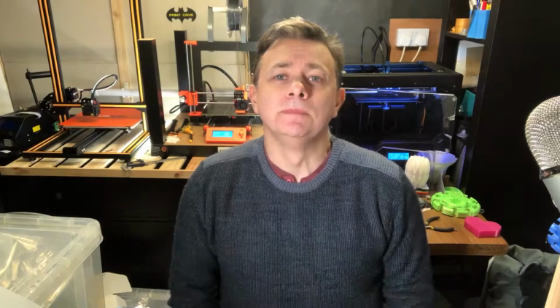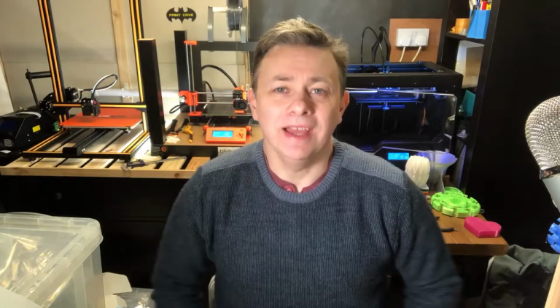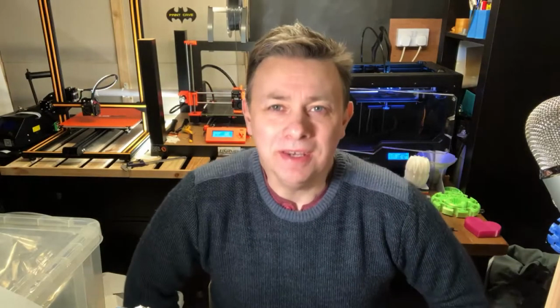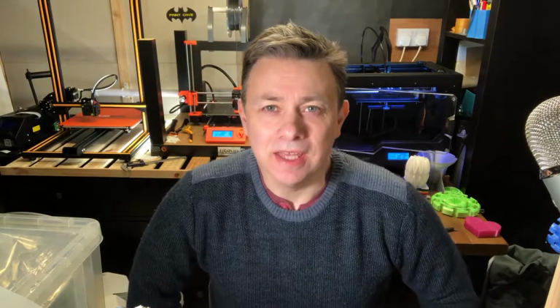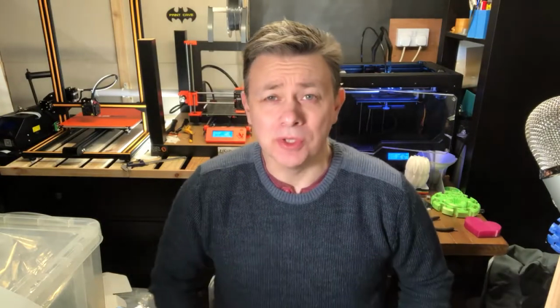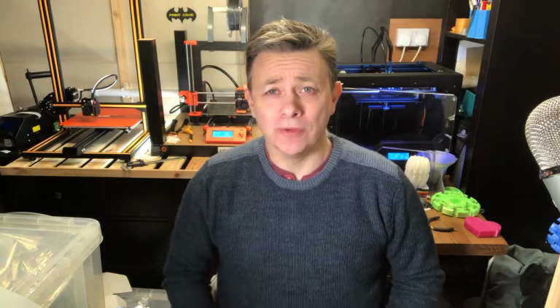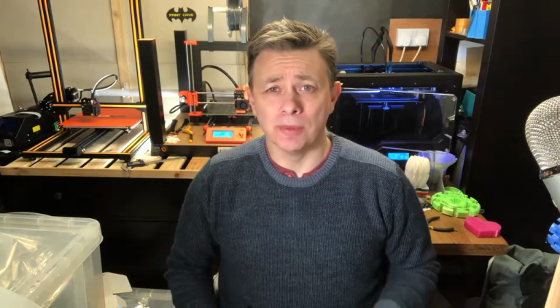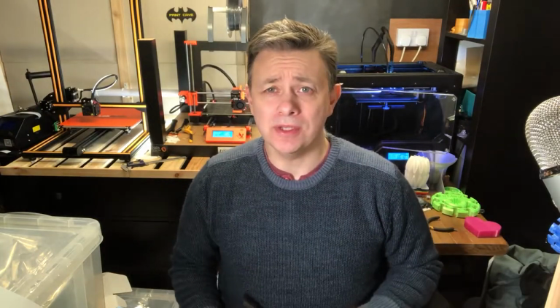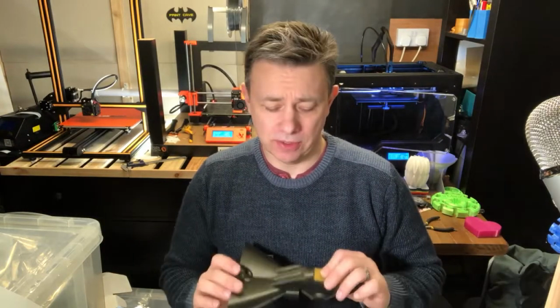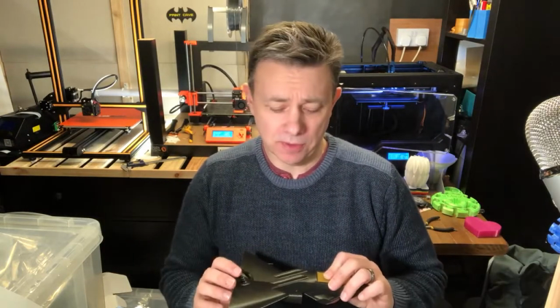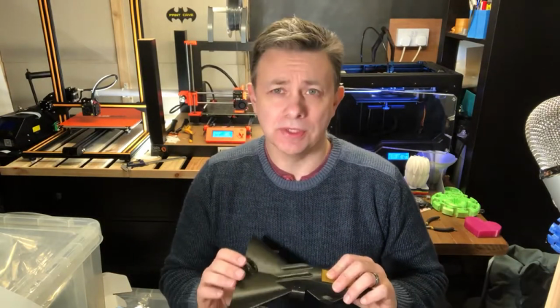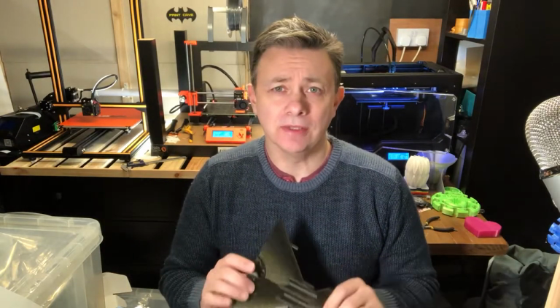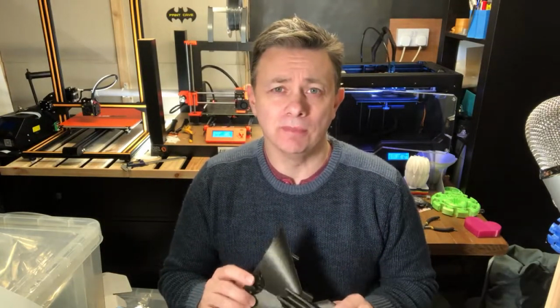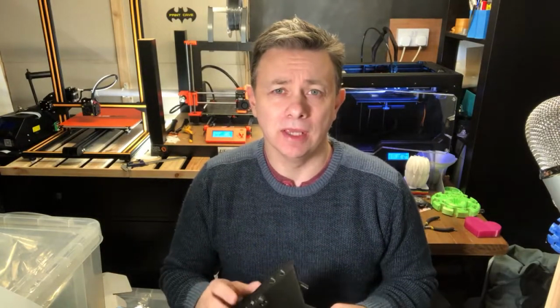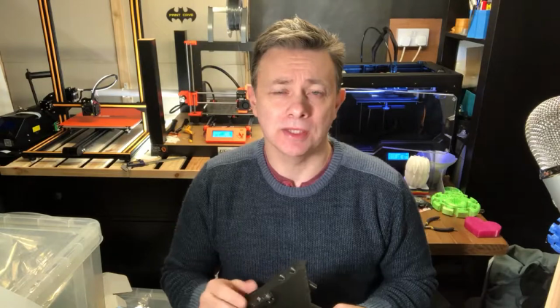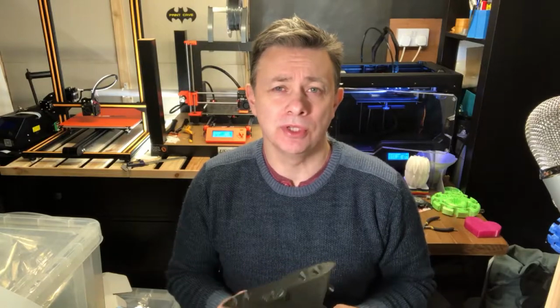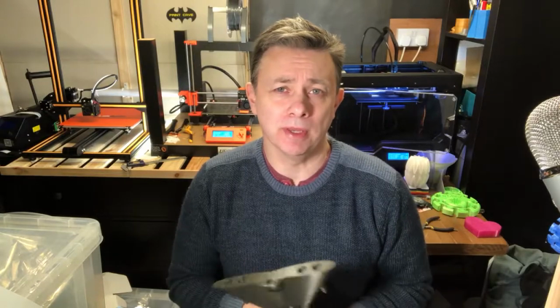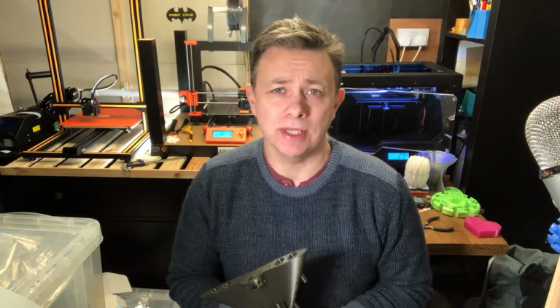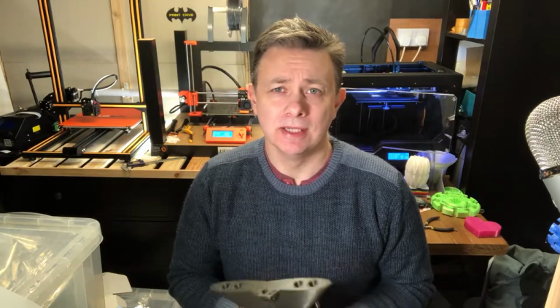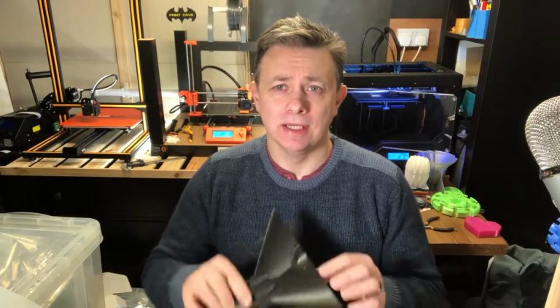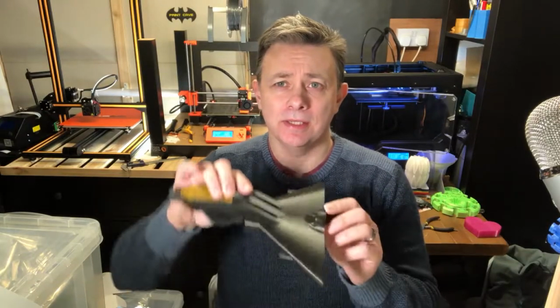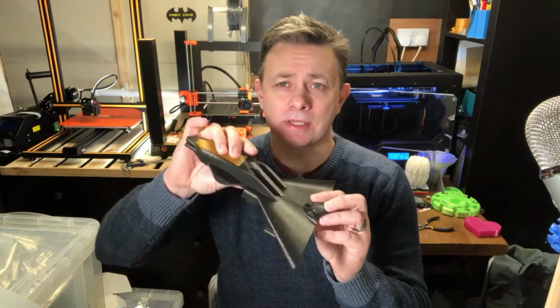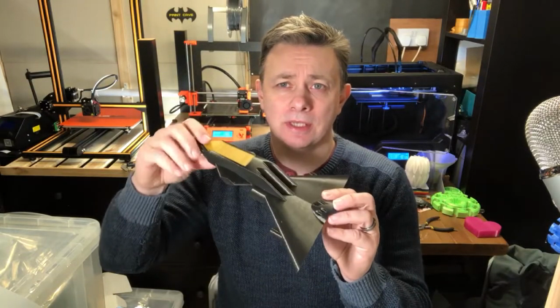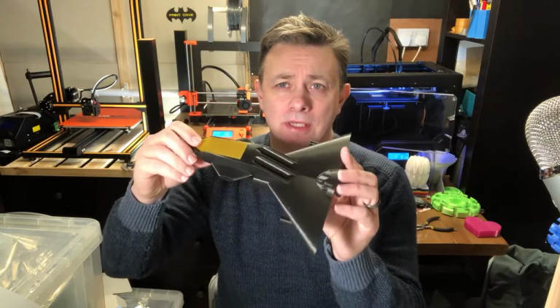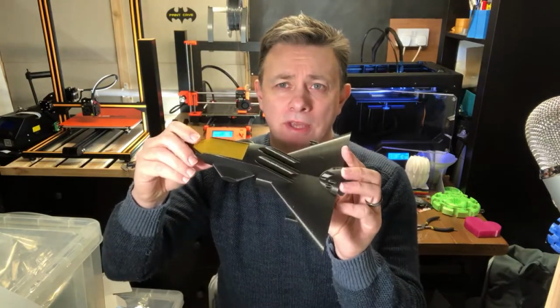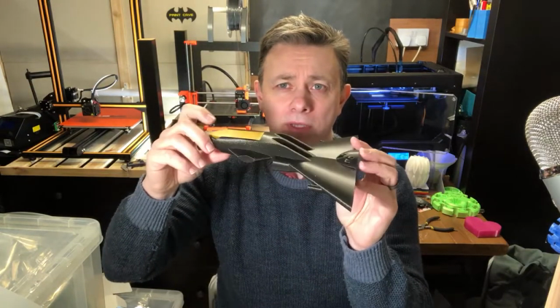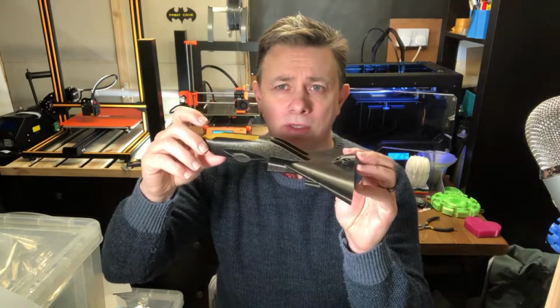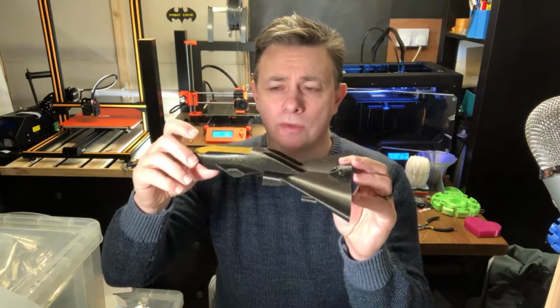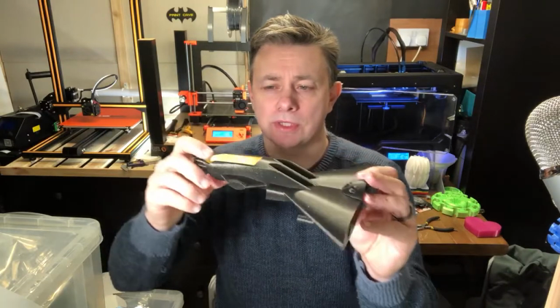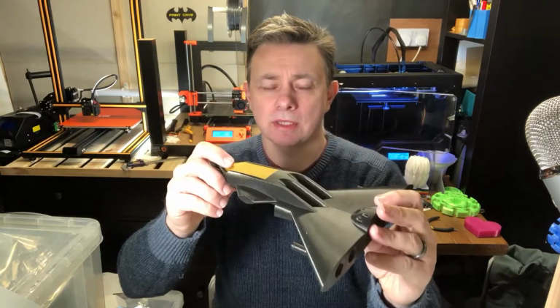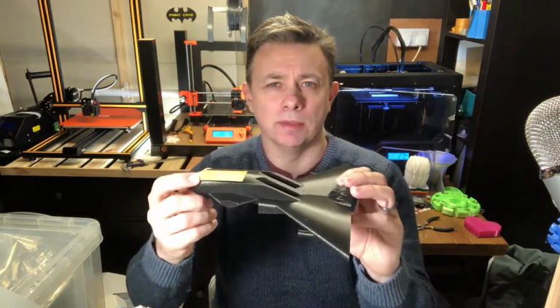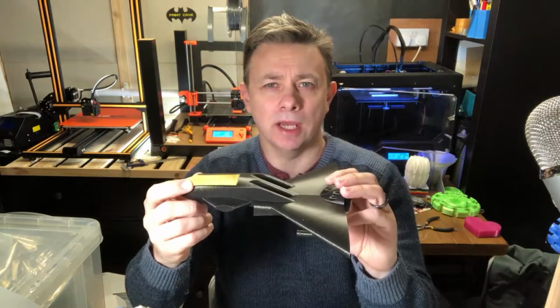Hi, I'm Ian and I just wanted to show off another one of my prints. This is a design from my Galactic British Empire playset — this is the Deathbringer, which is the bad guy of the playset.